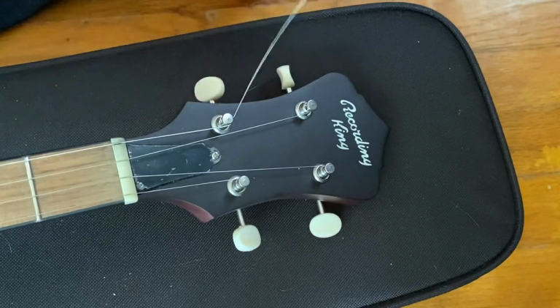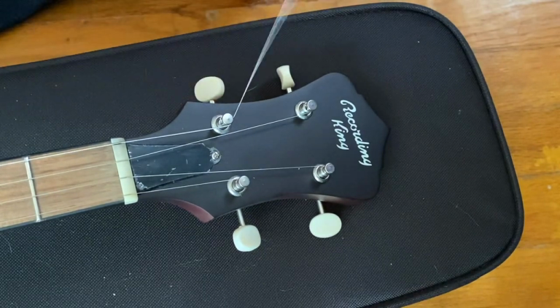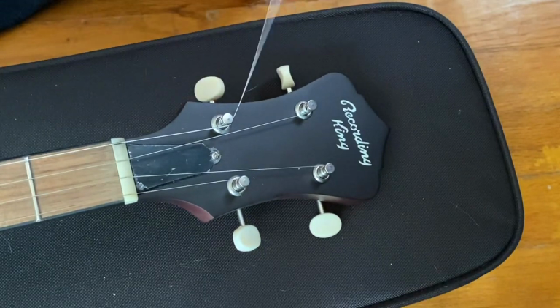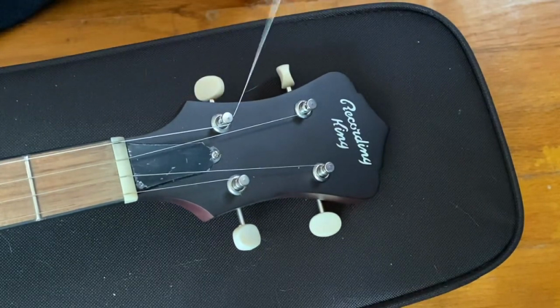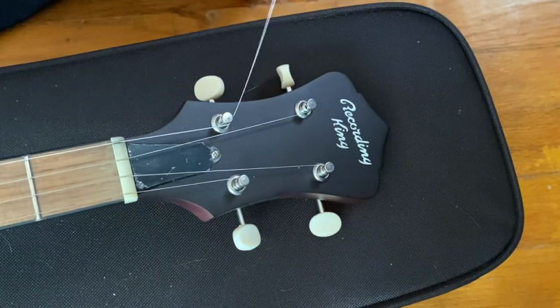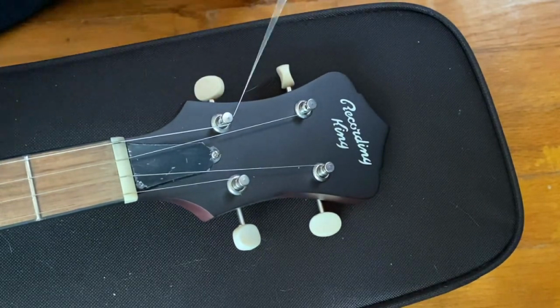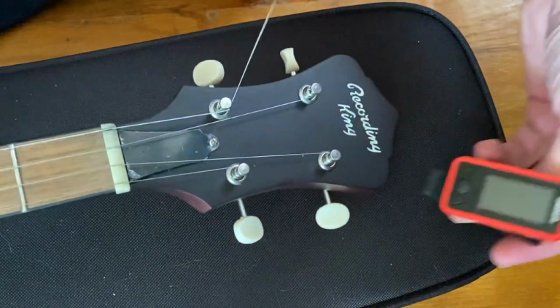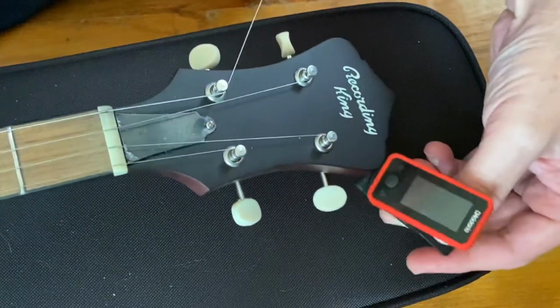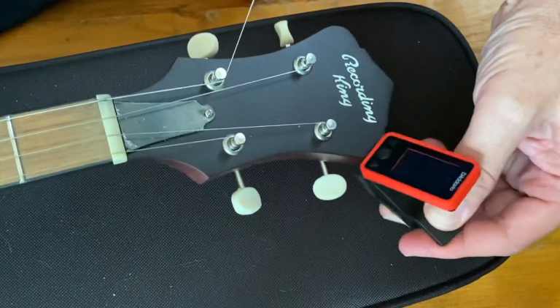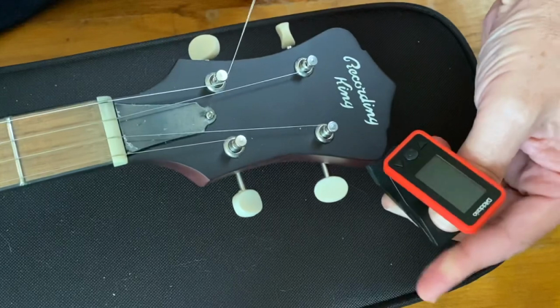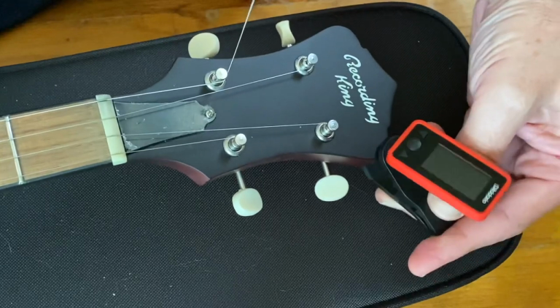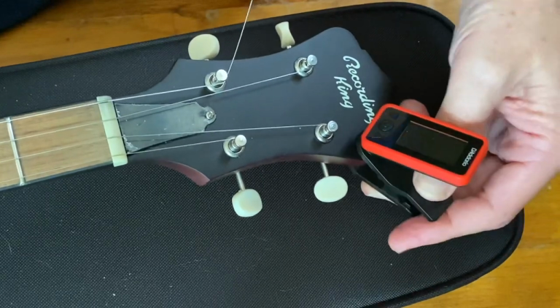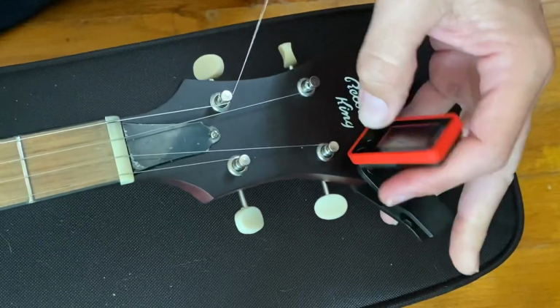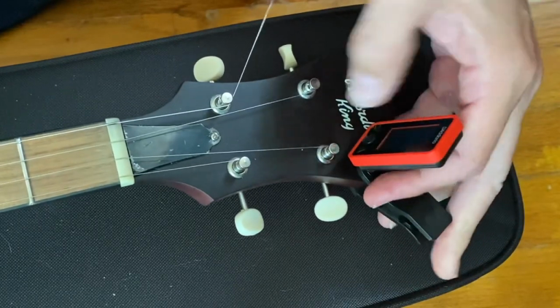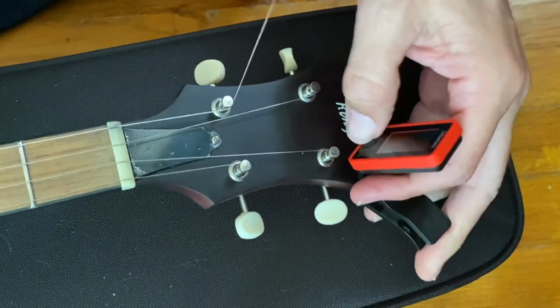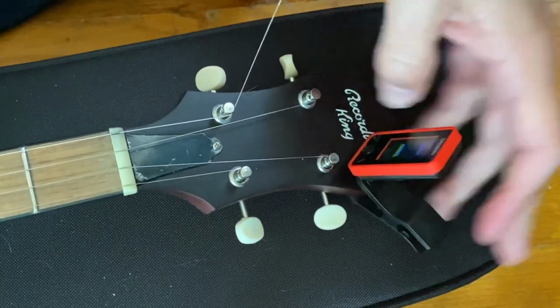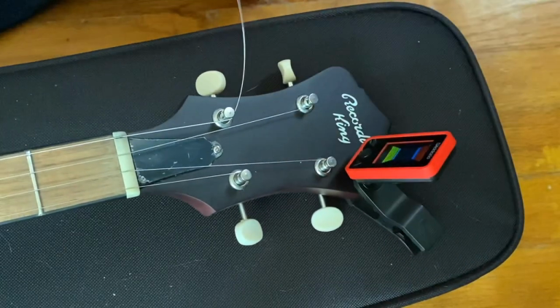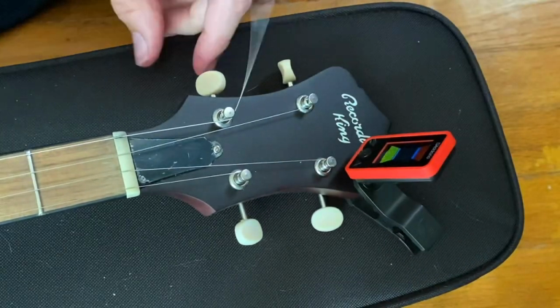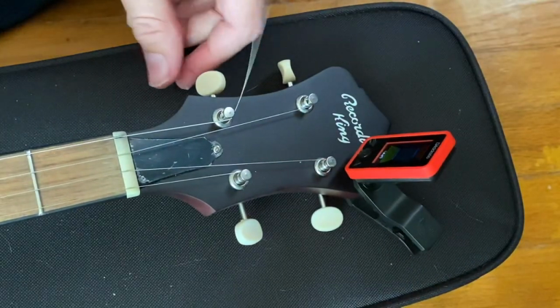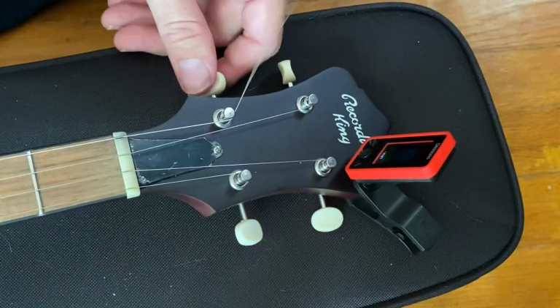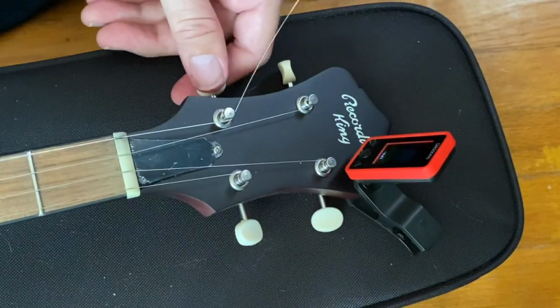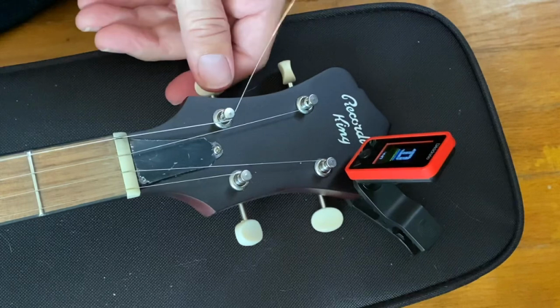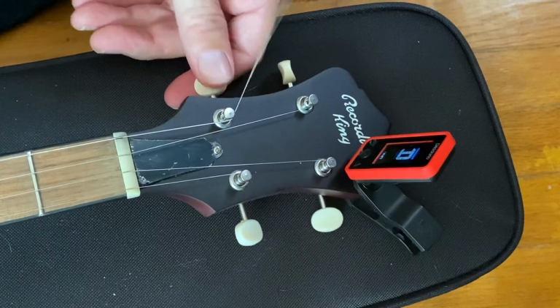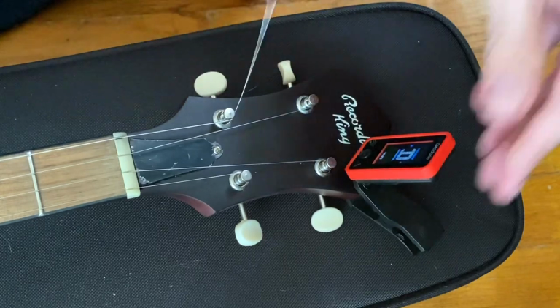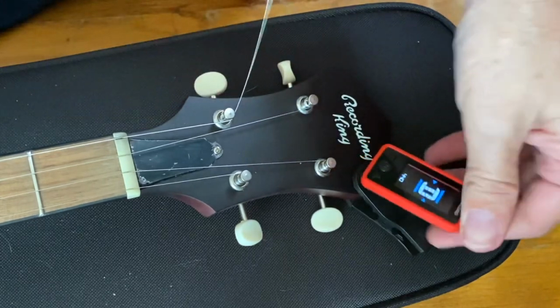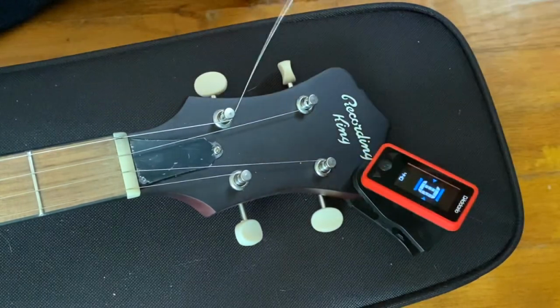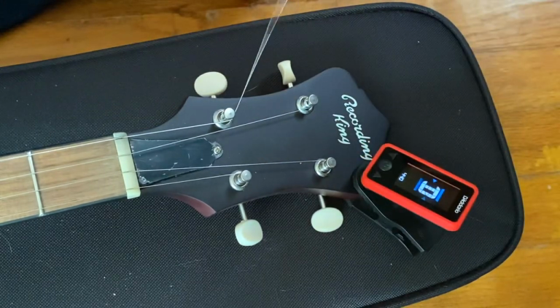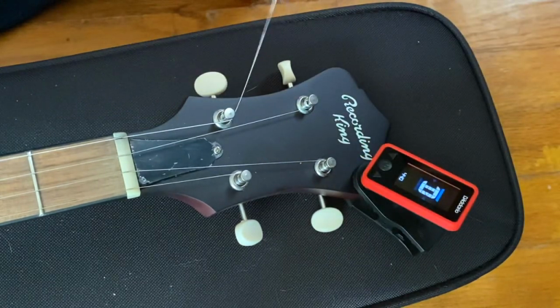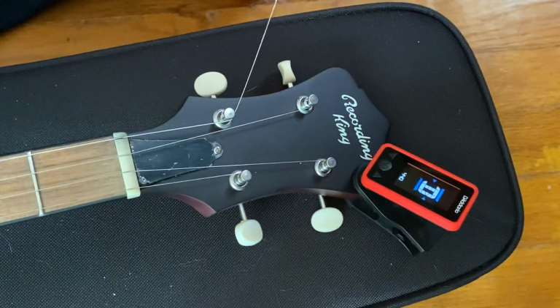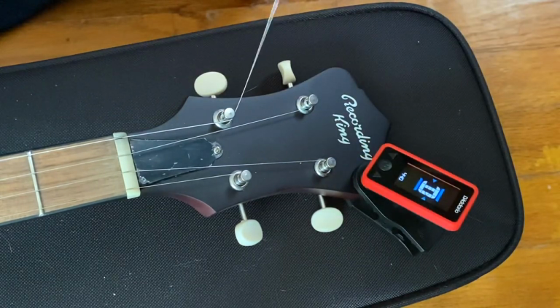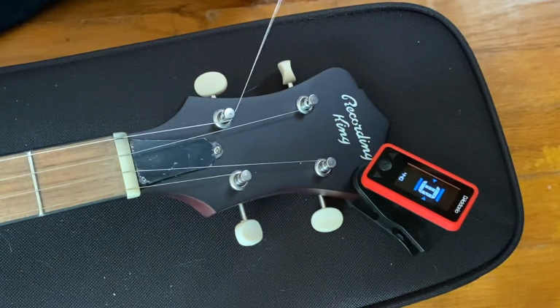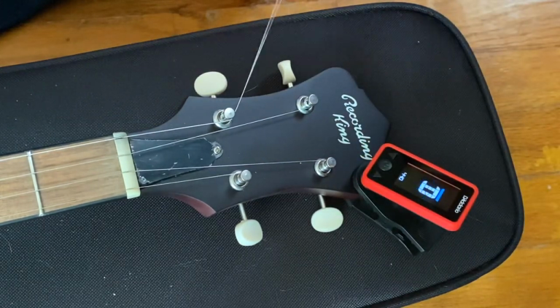Just getting it close, and you can put your tuner on there if you want to, but you'll have to tune a couple of times. So there we go — we're in tune. Enough.